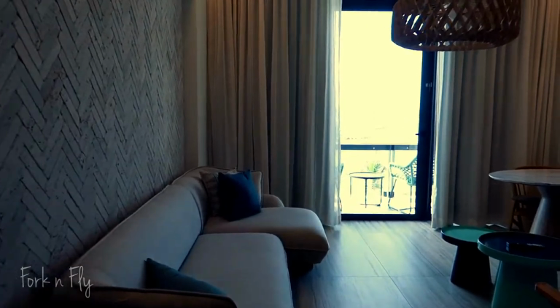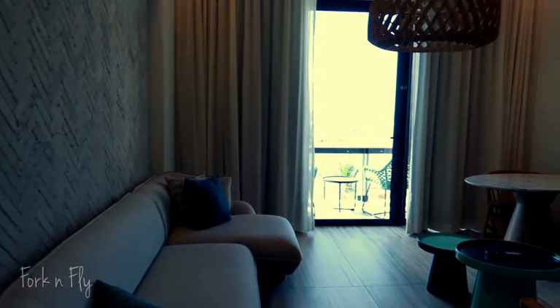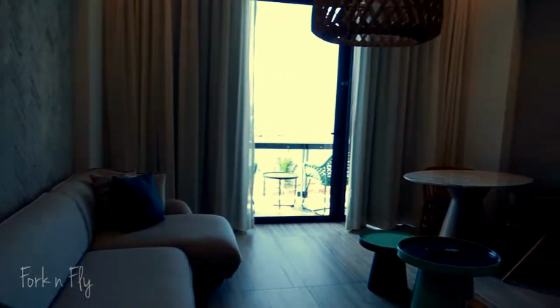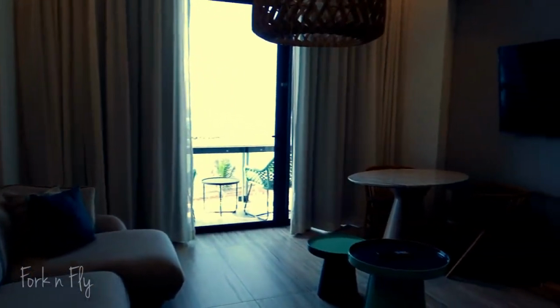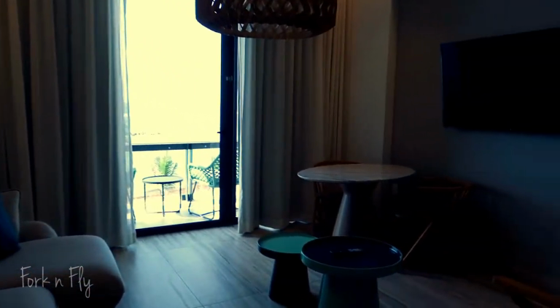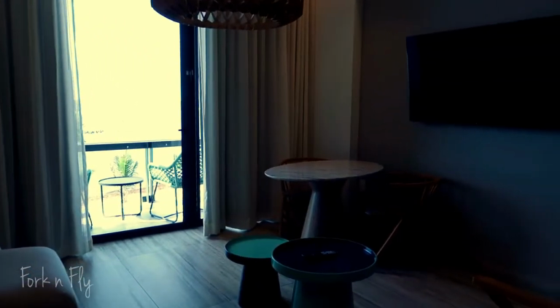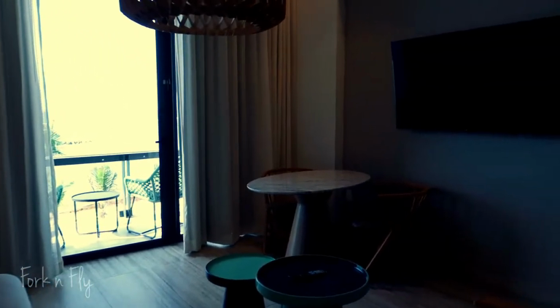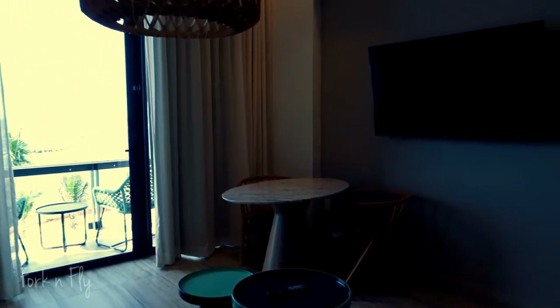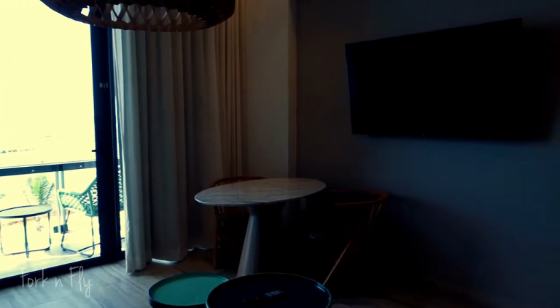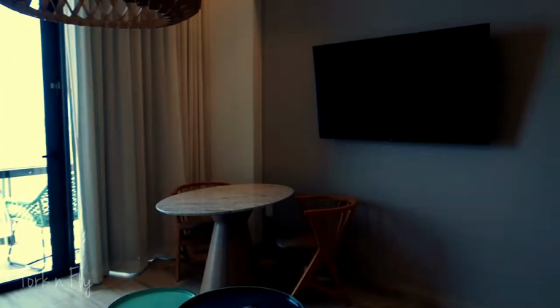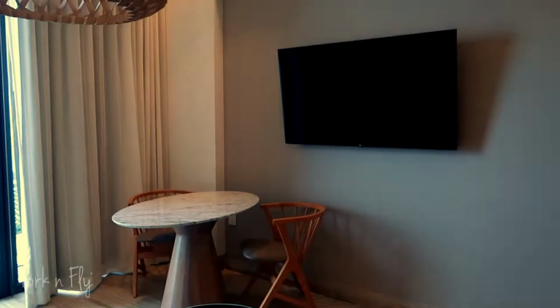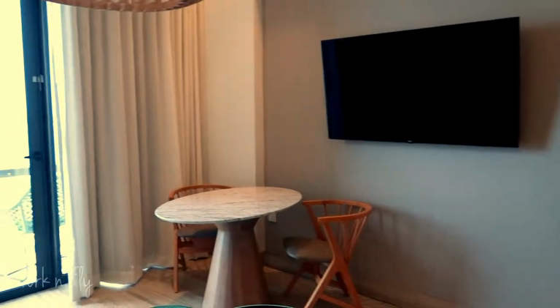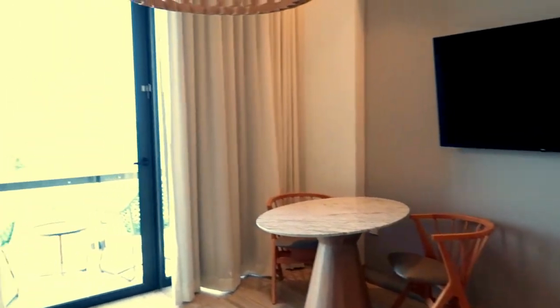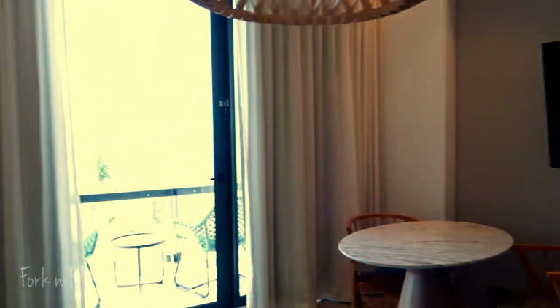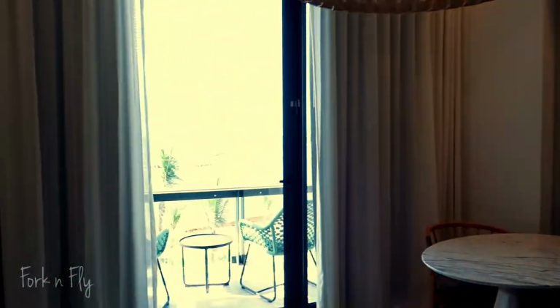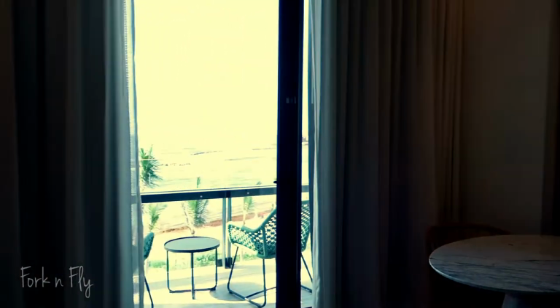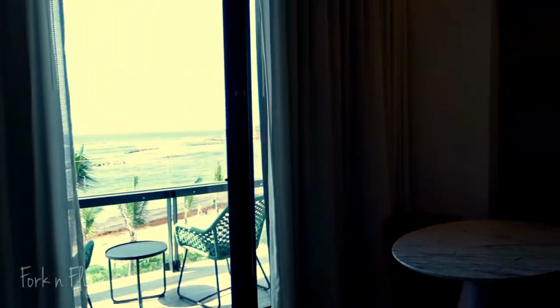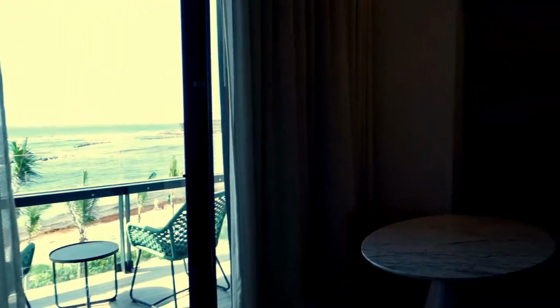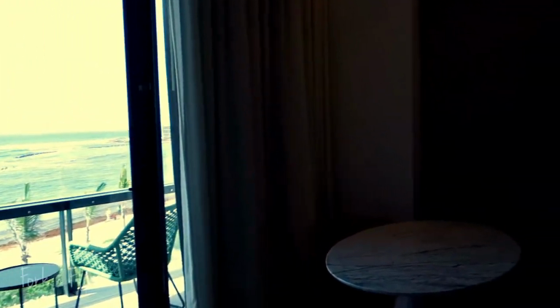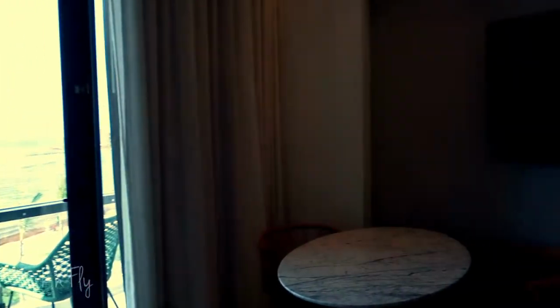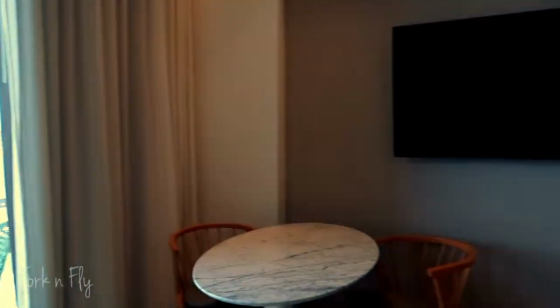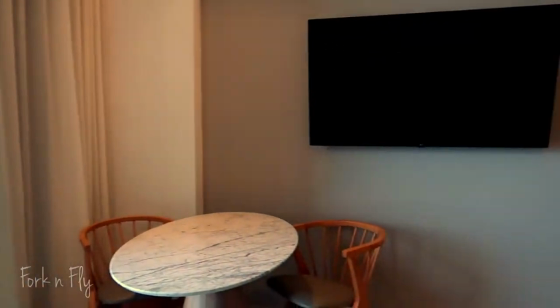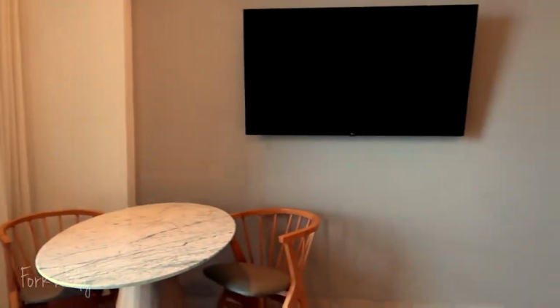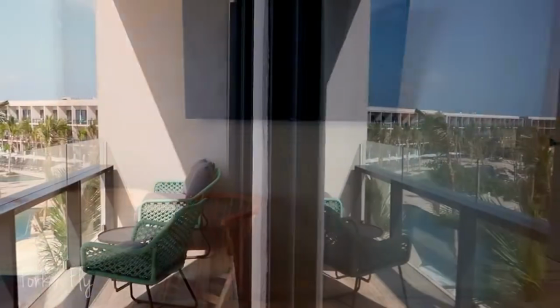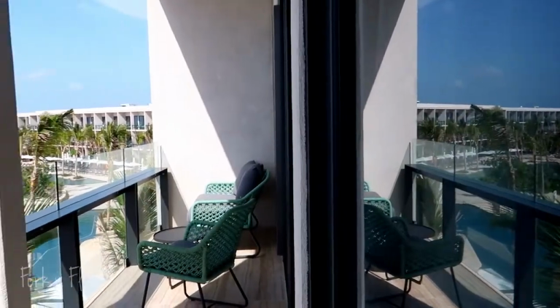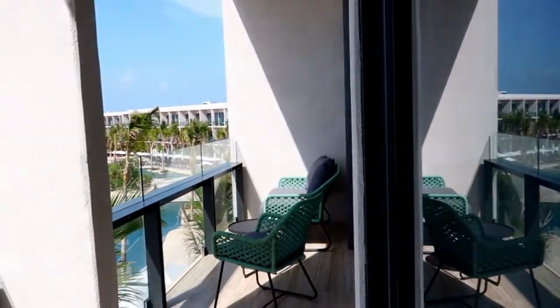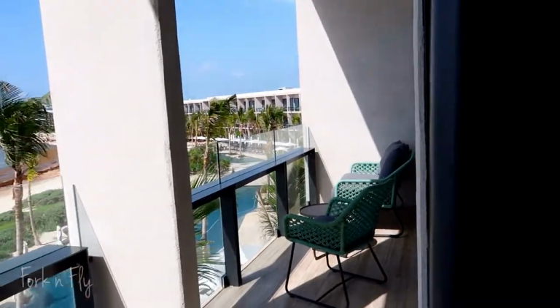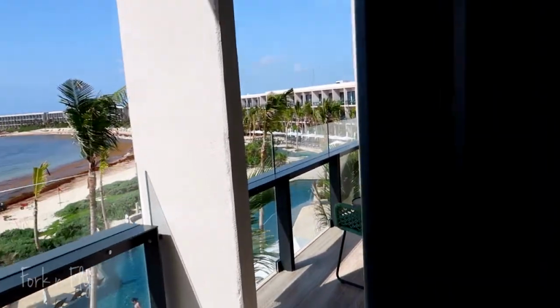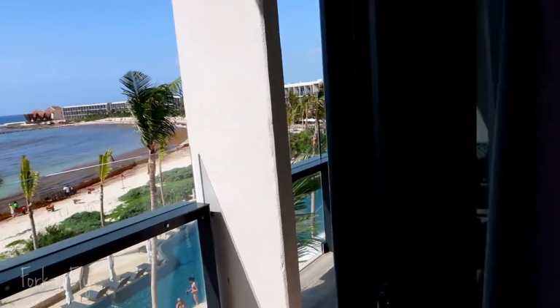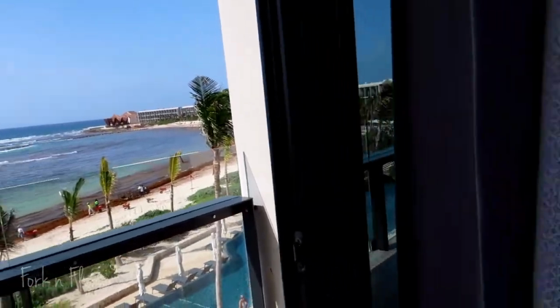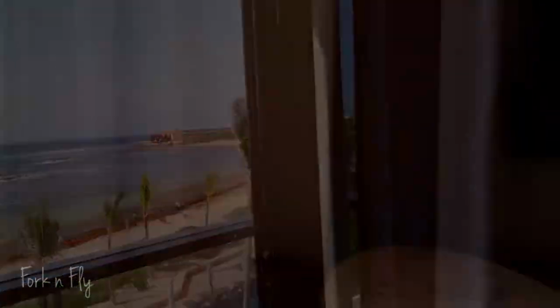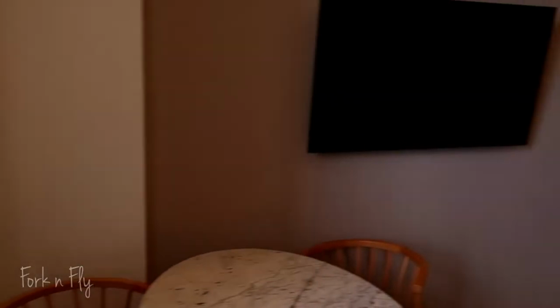There is a living room with a sofa and dining area. The balcony has a table and two chairs, perfect for watching the waves.